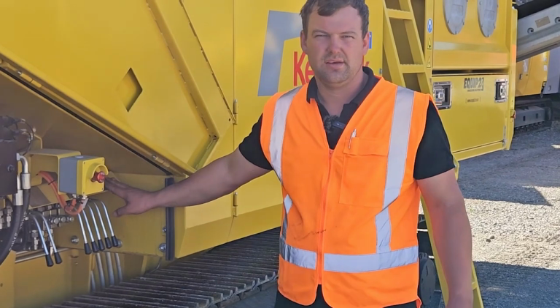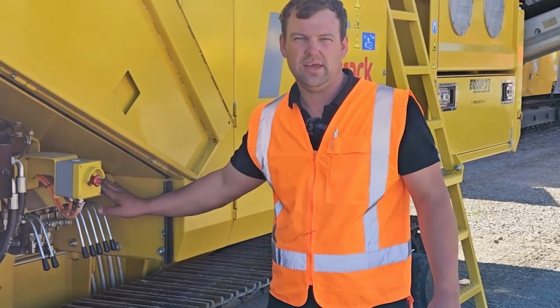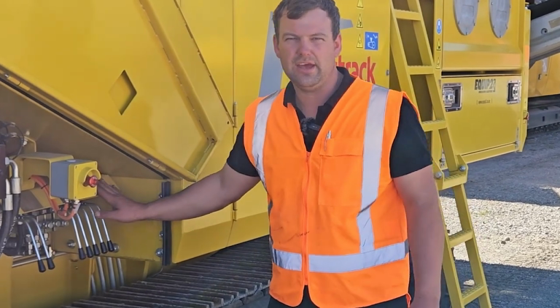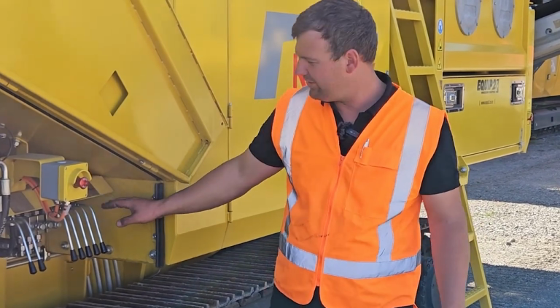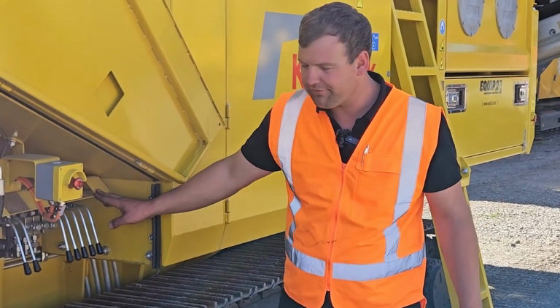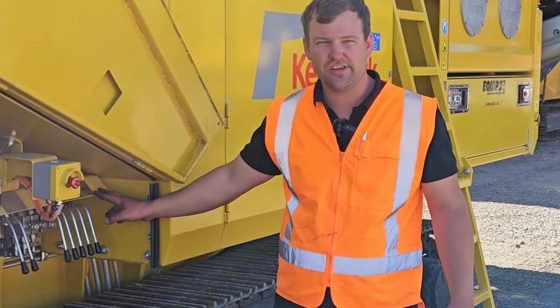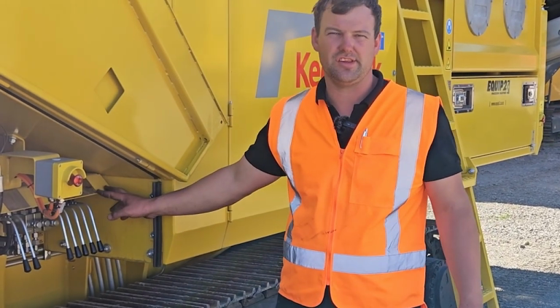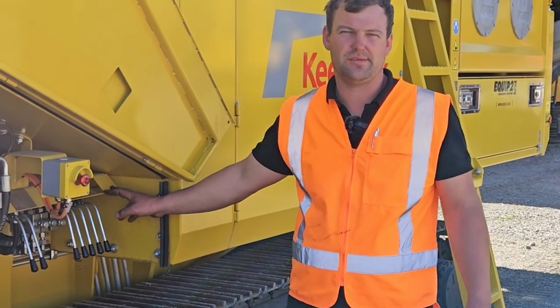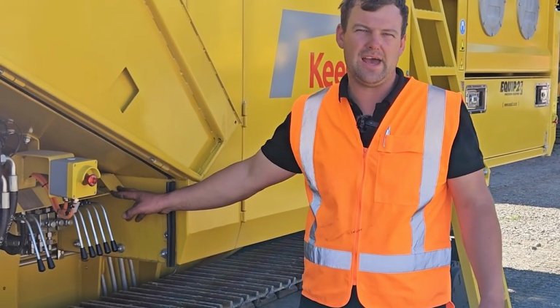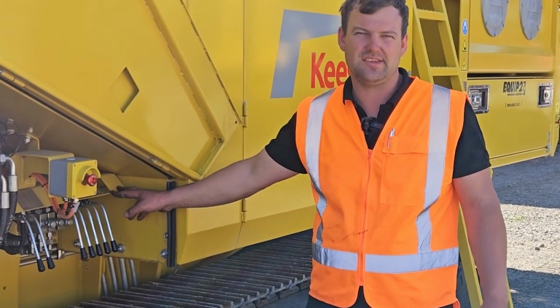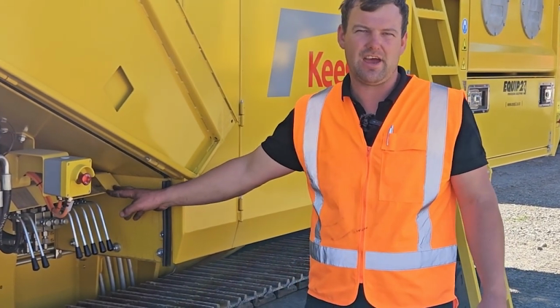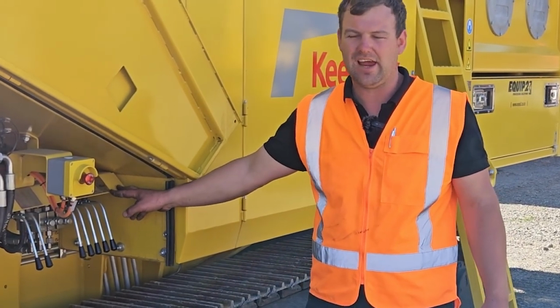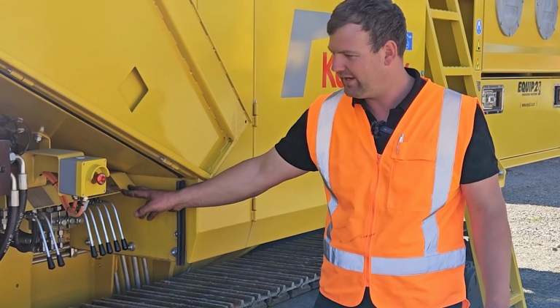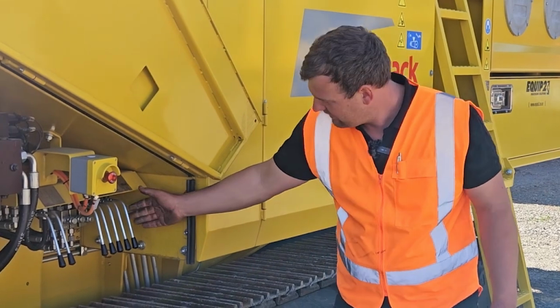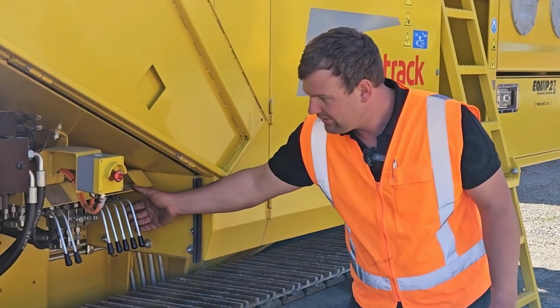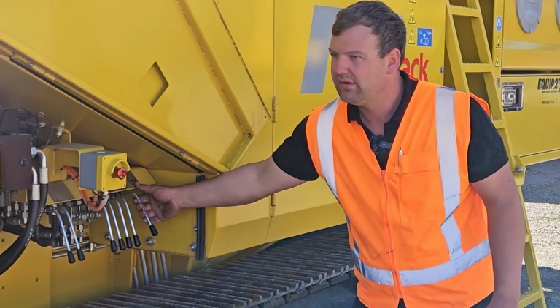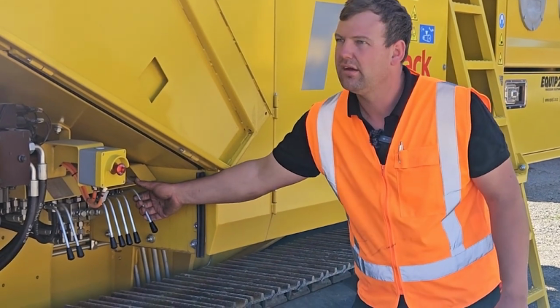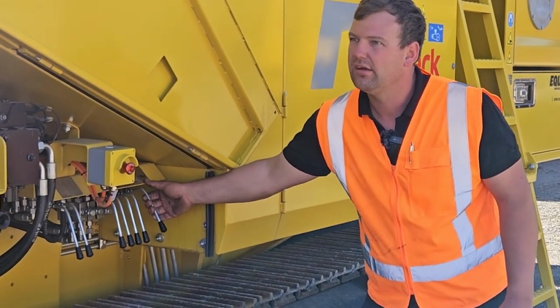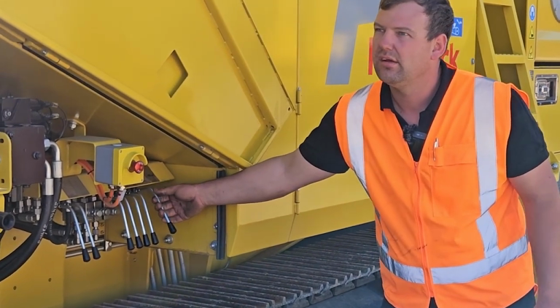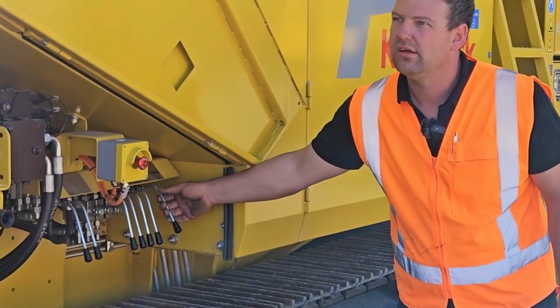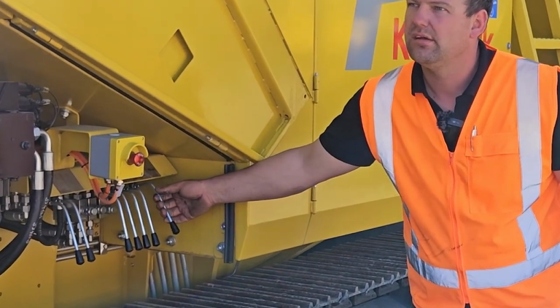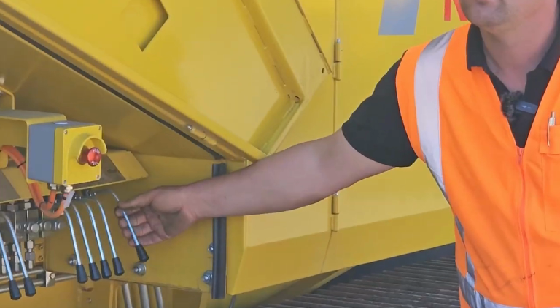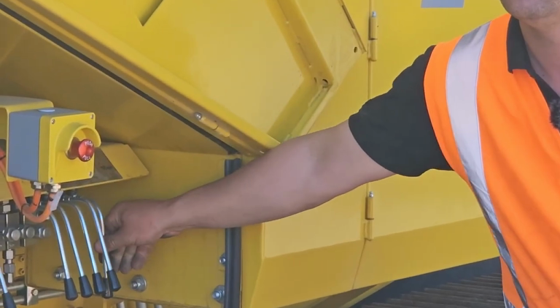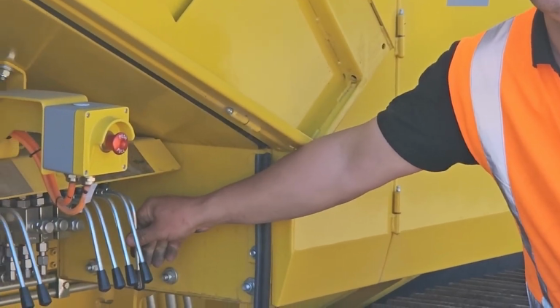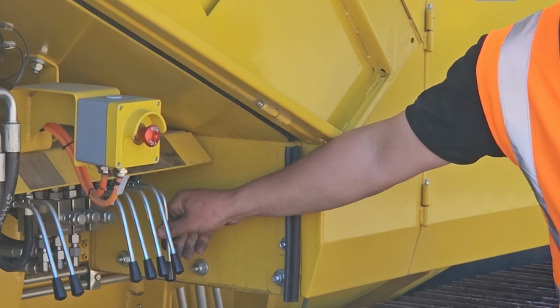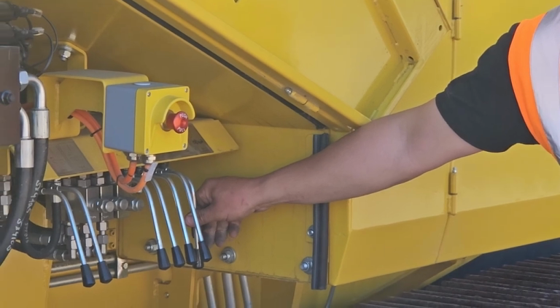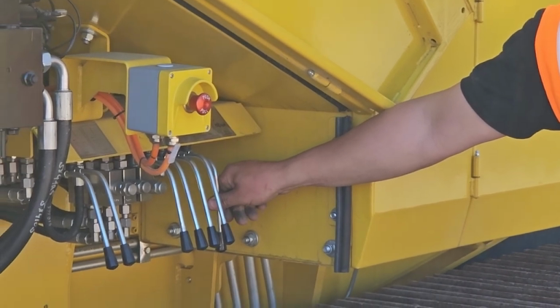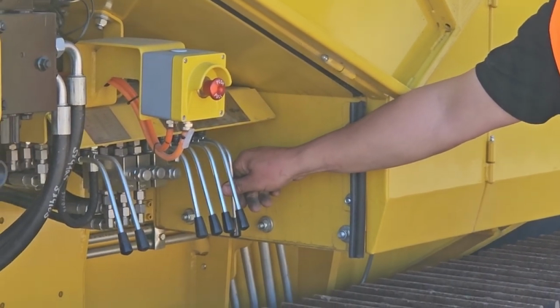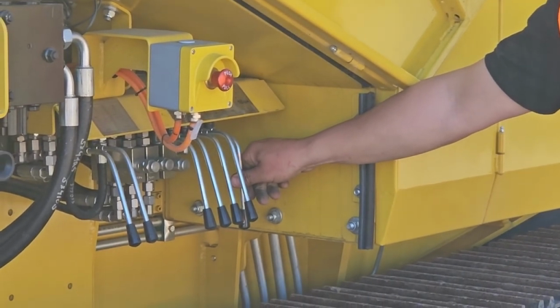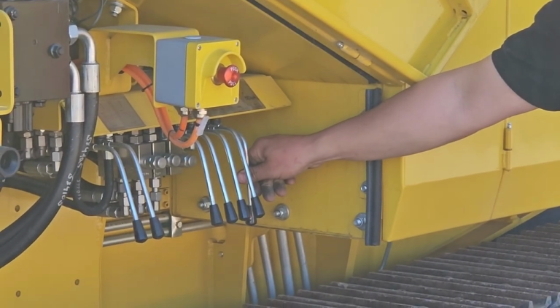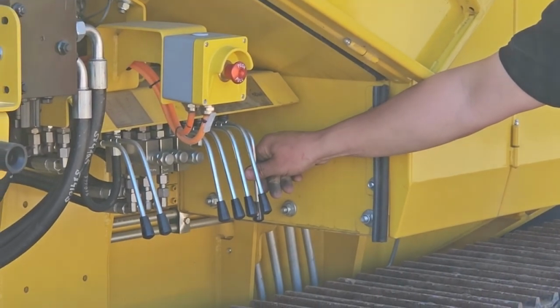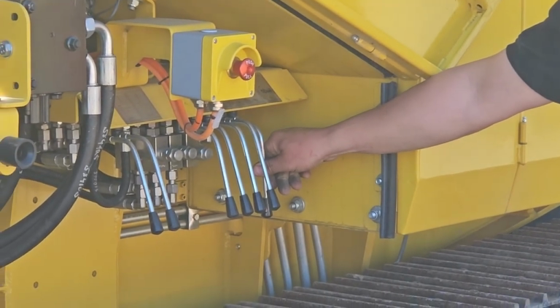Here we have our tilting function, which is marked as FRA. If we hold that down, the whole frame will tilt.